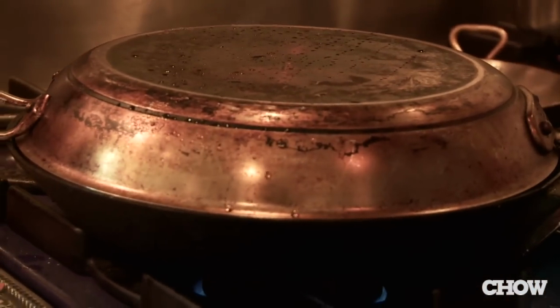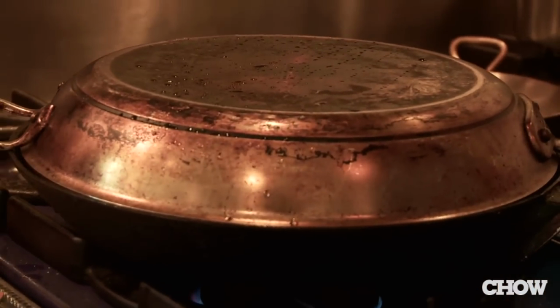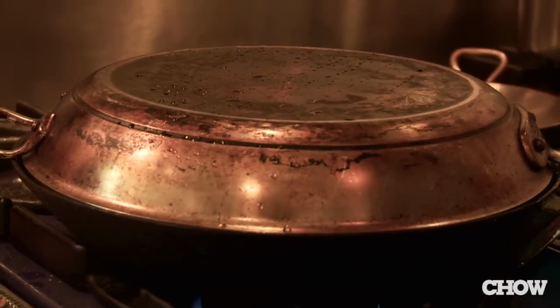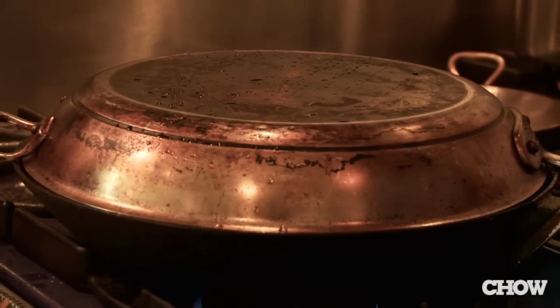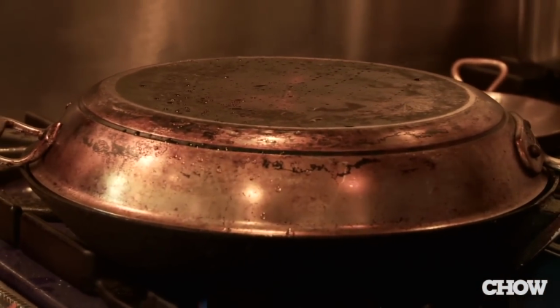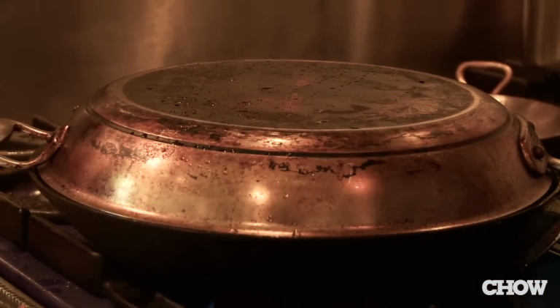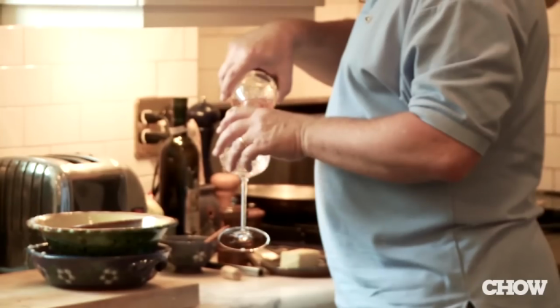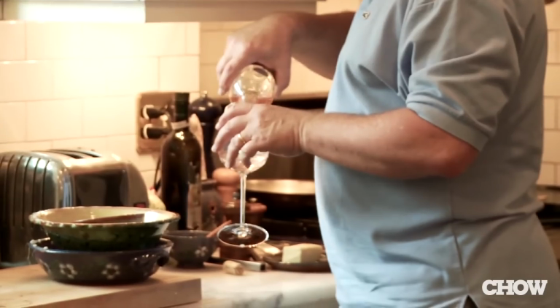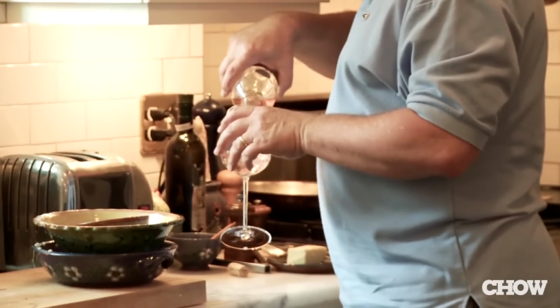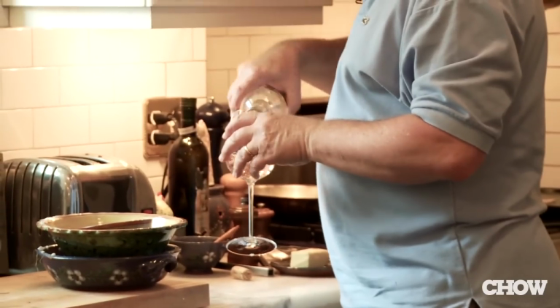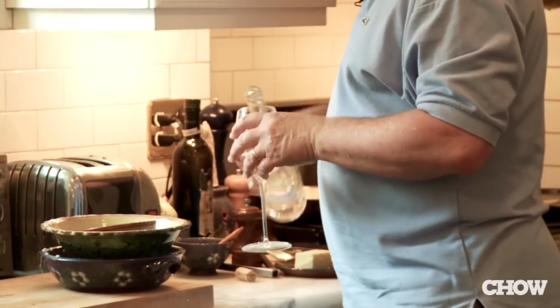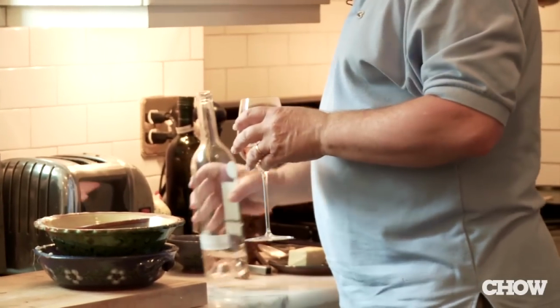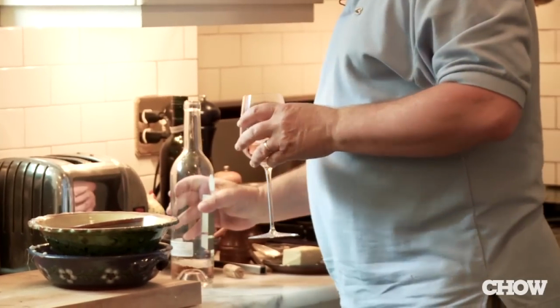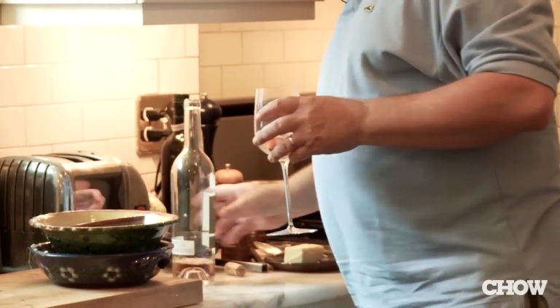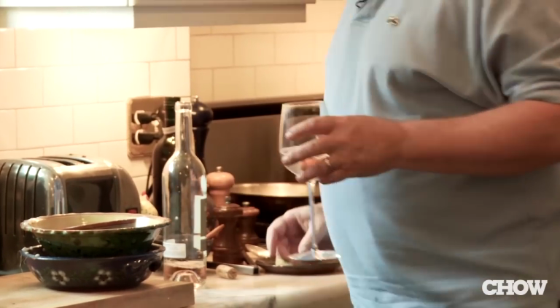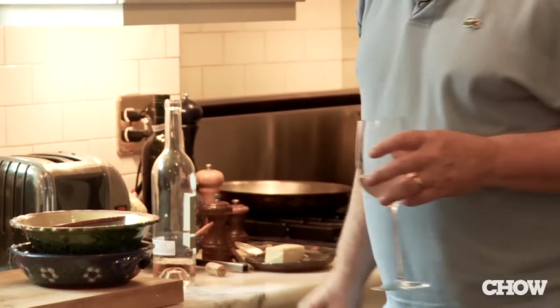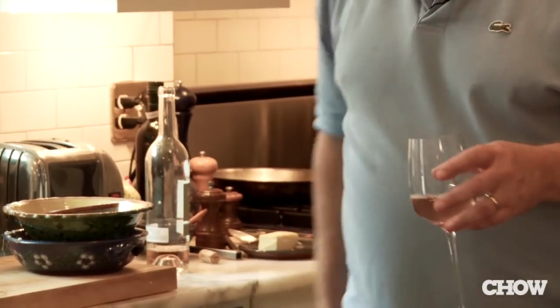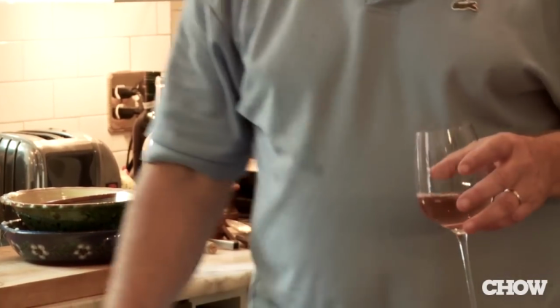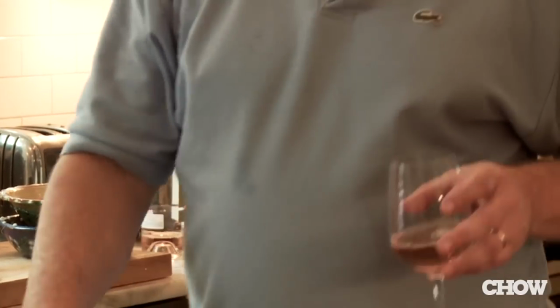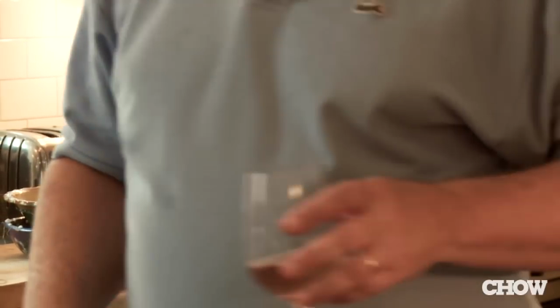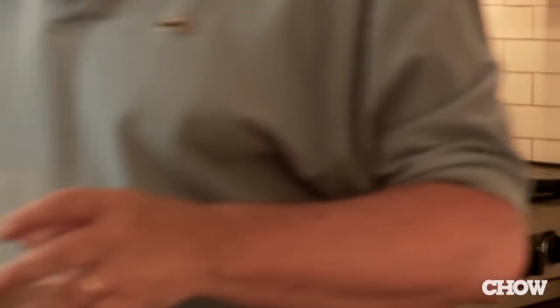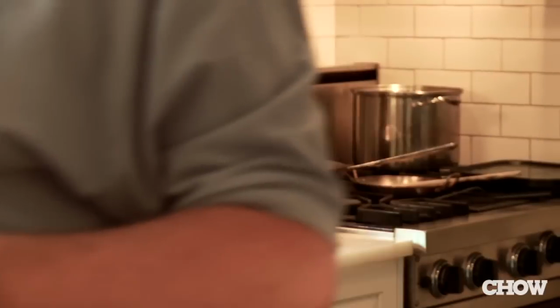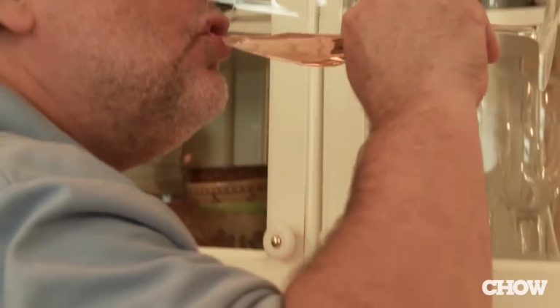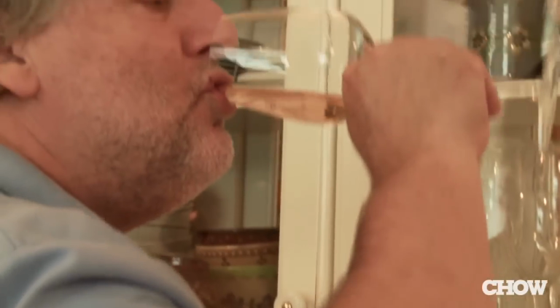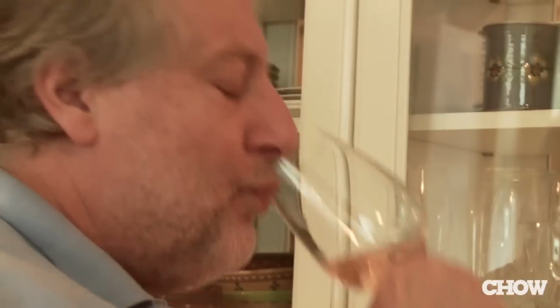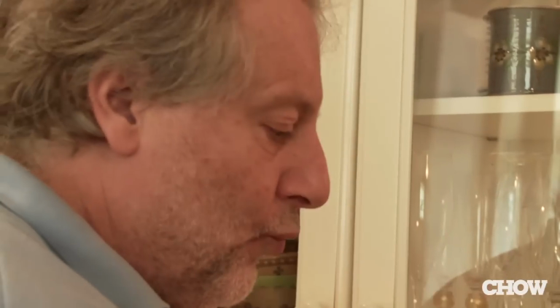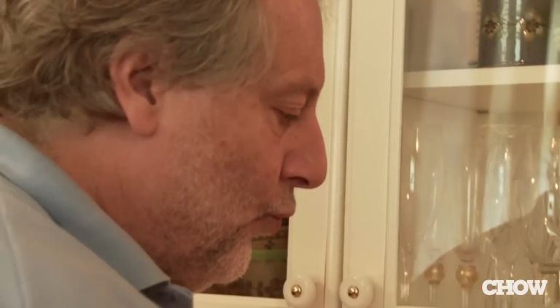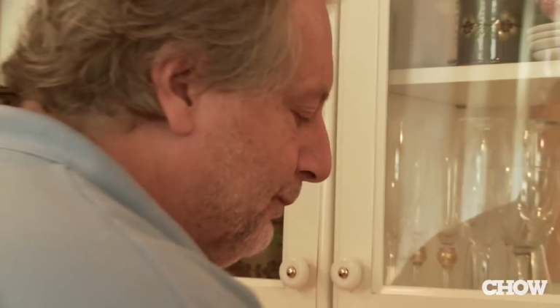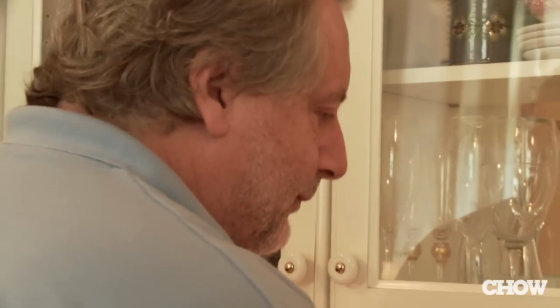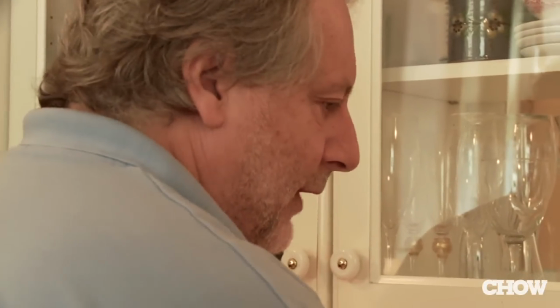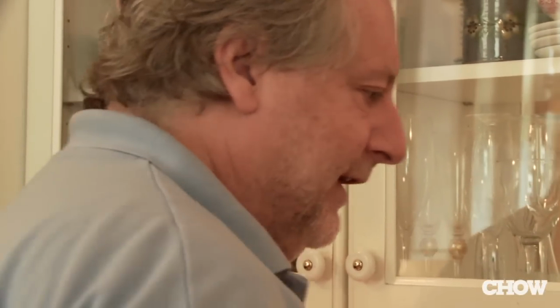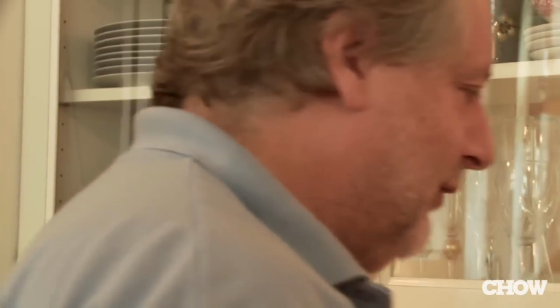I think it's time for a glass of wine — I'm going to do some rosé. One should always try the wine to make sure that what we're going to use in the dish is going to work. That tastes great.